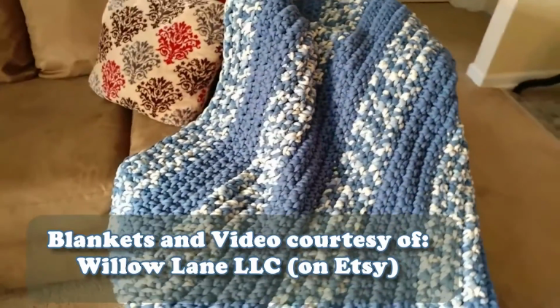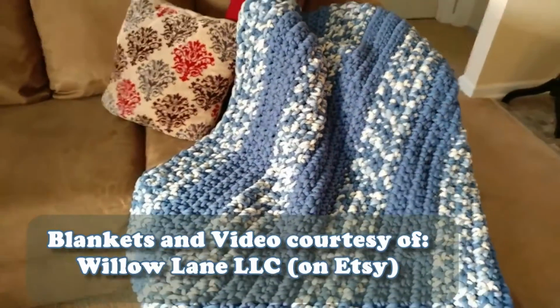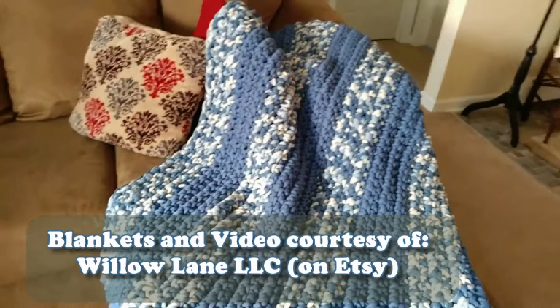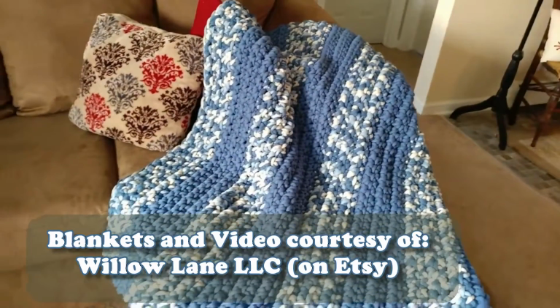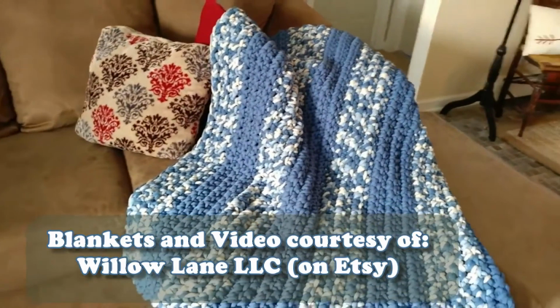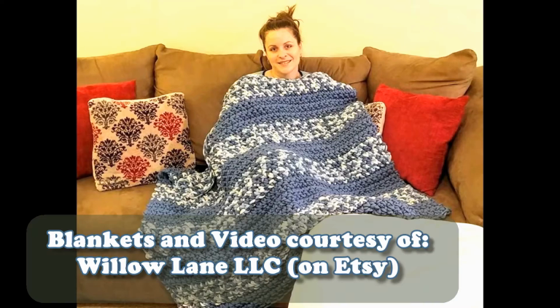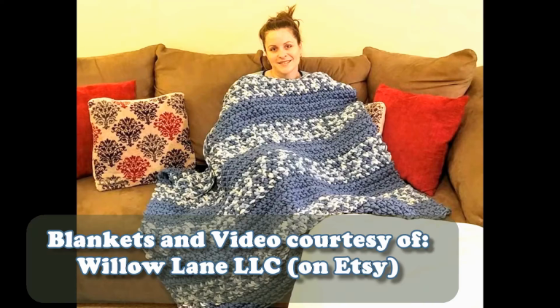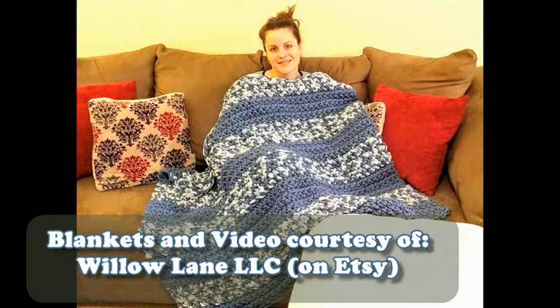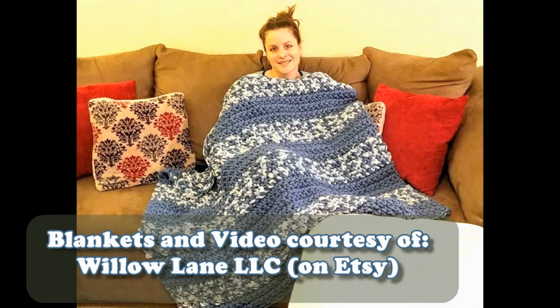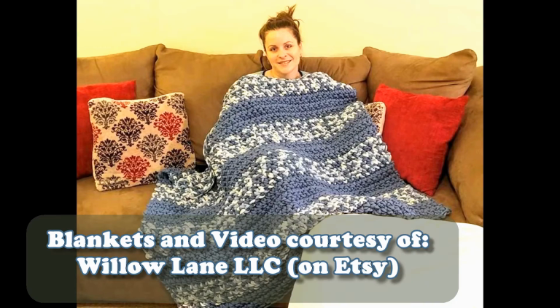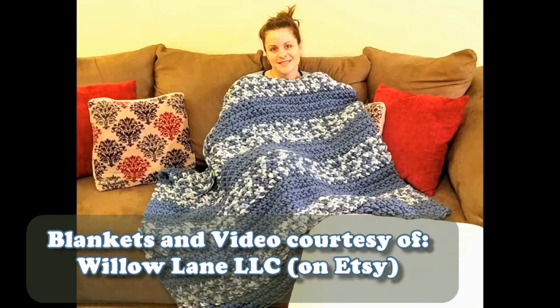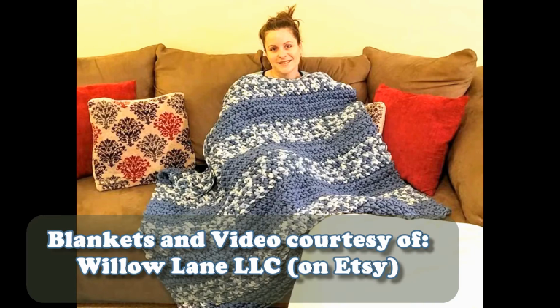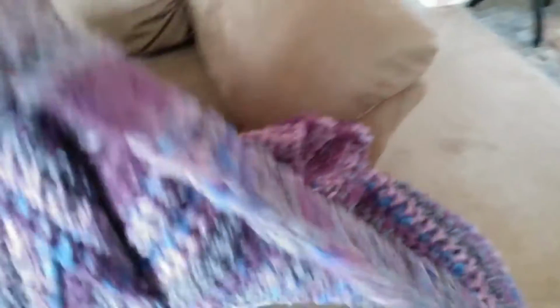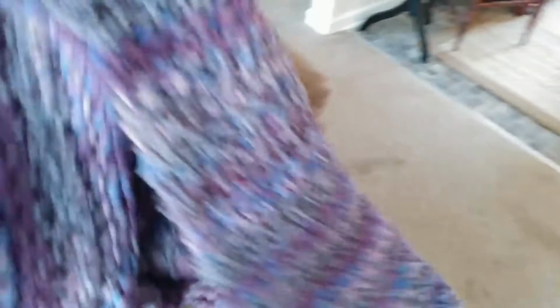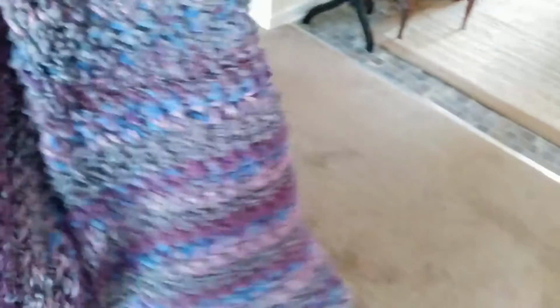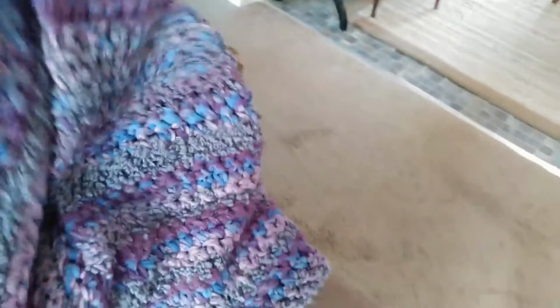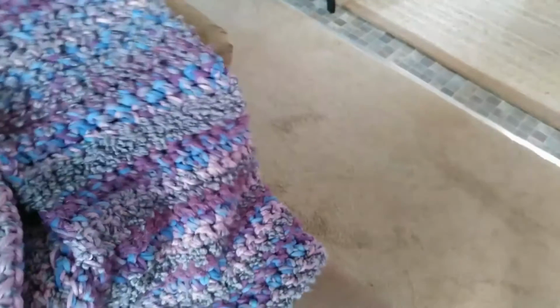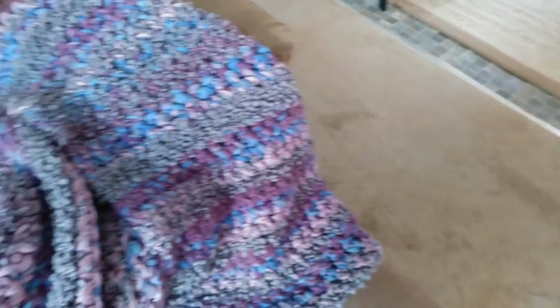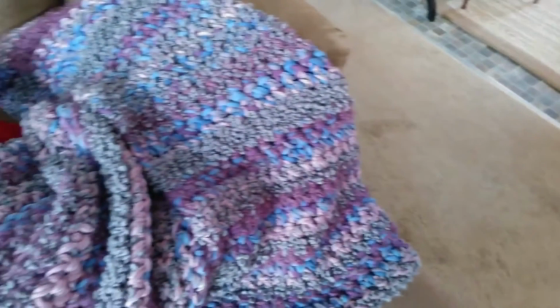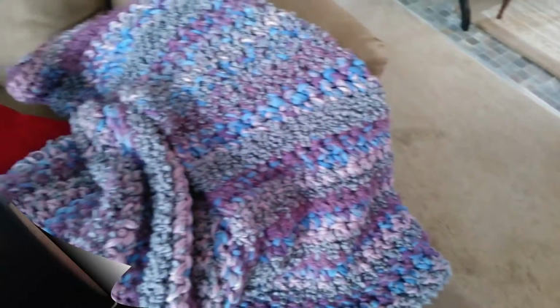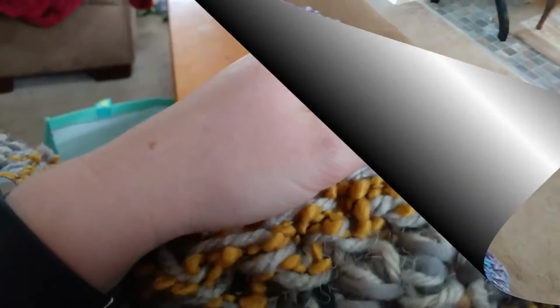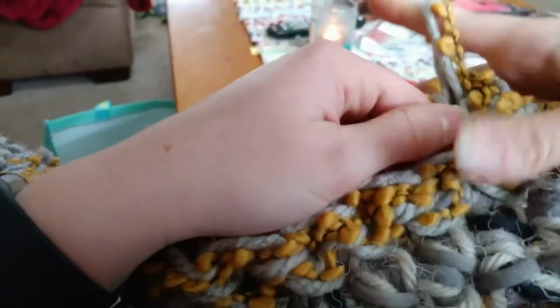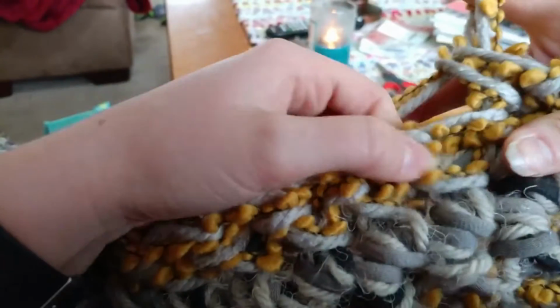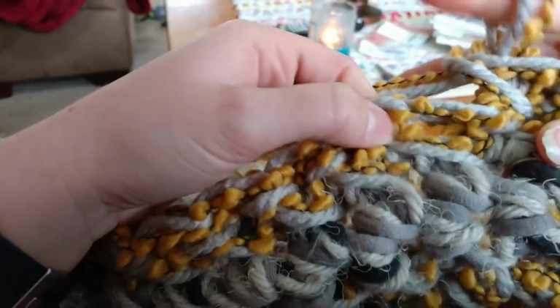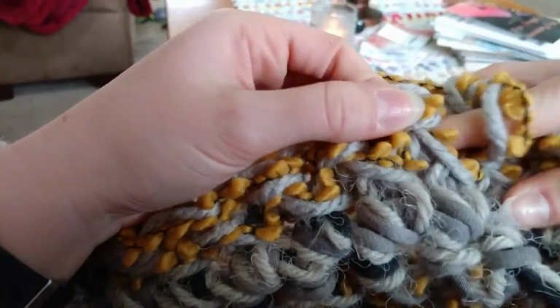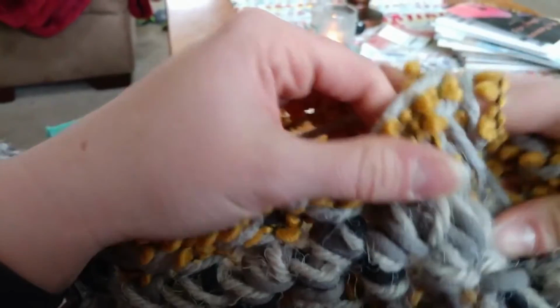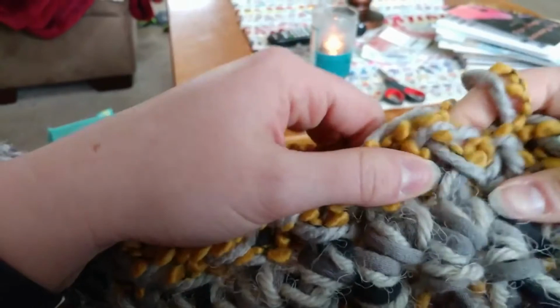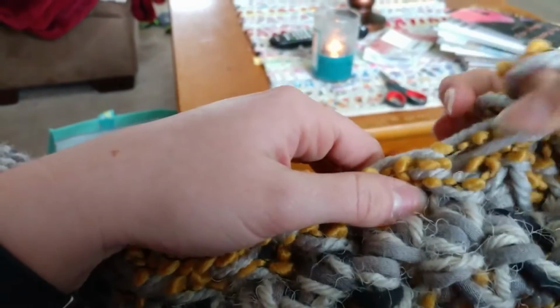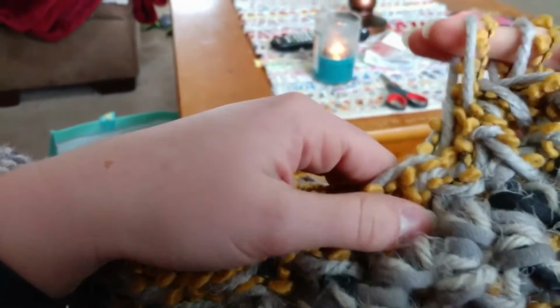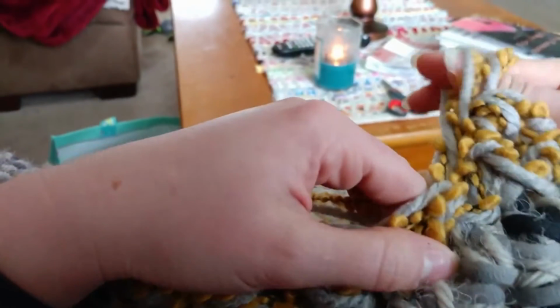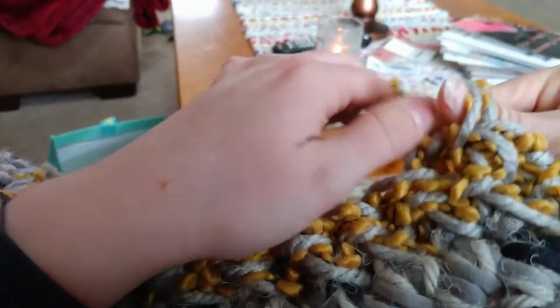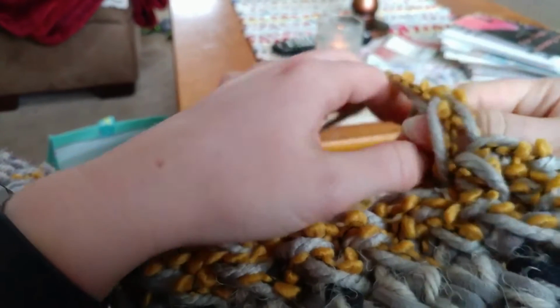Special thanks to Summer Christy of Willow Lane LLC on Etsy who let us use her blankets and pictures and also the process of how she finger crochets her blankets. Be sure to check out her shop.